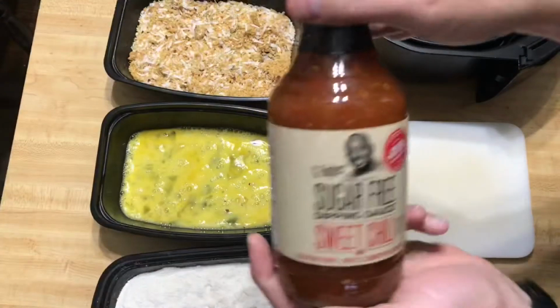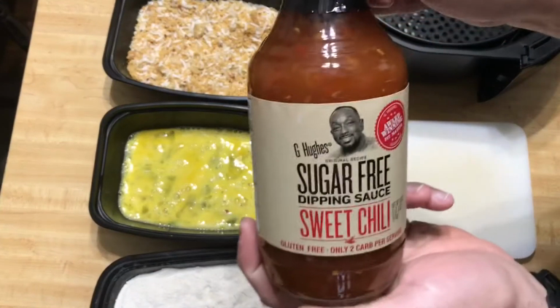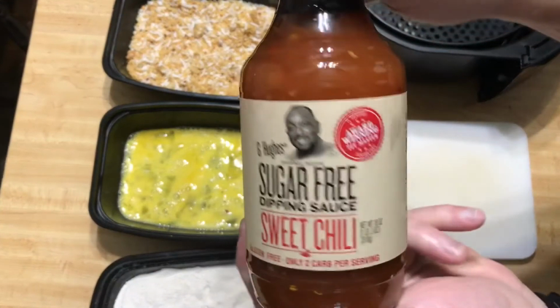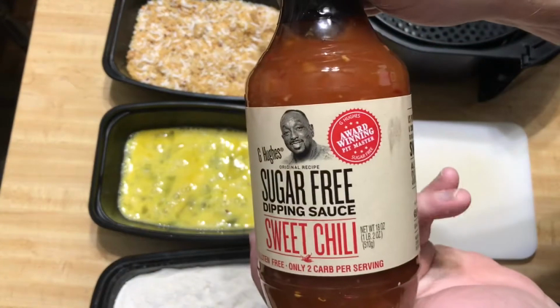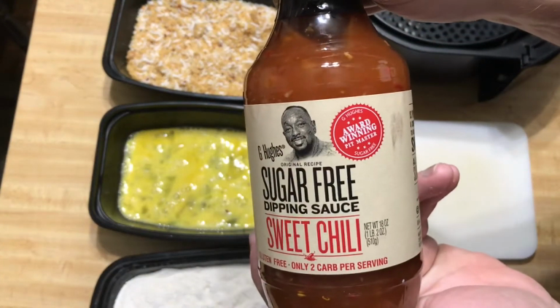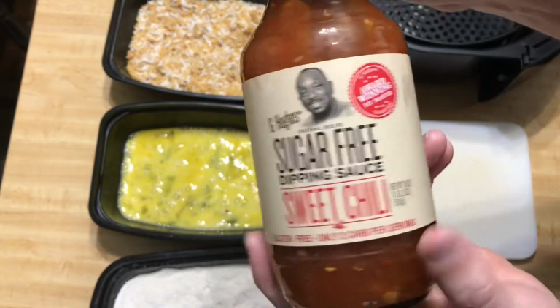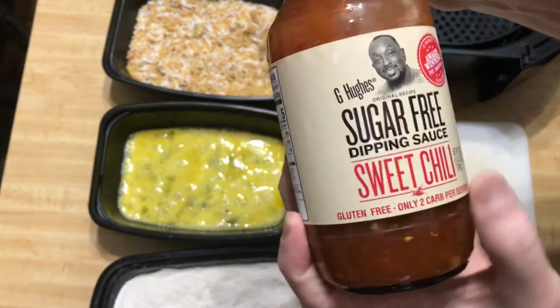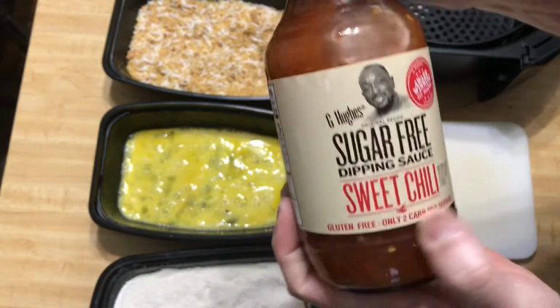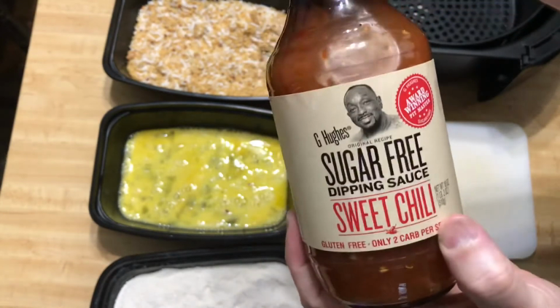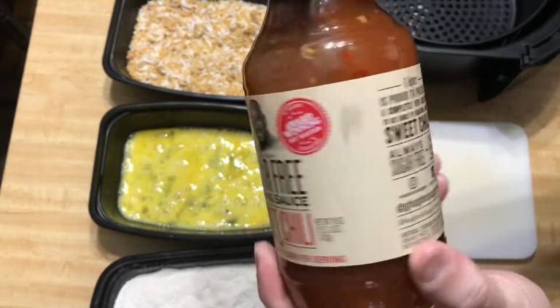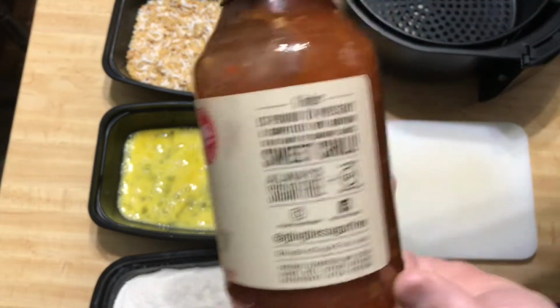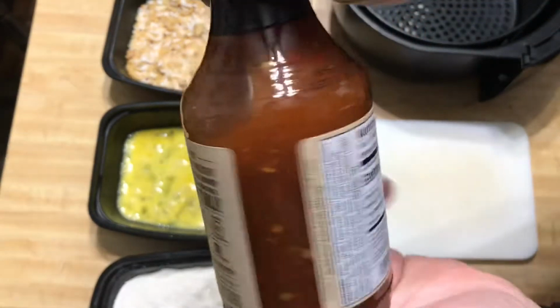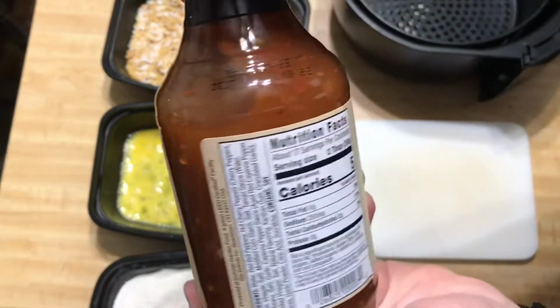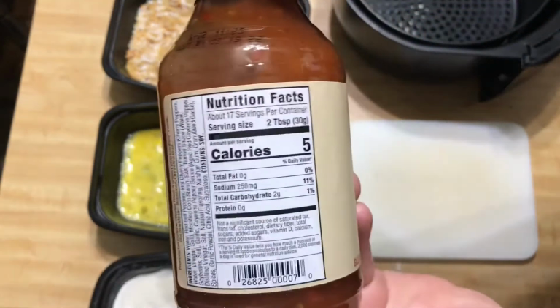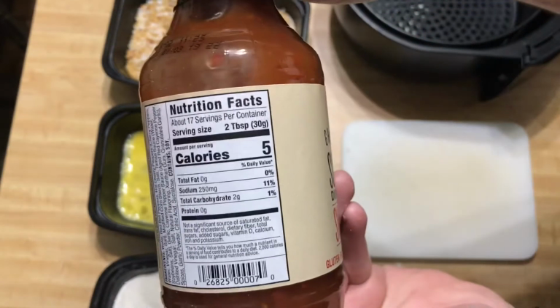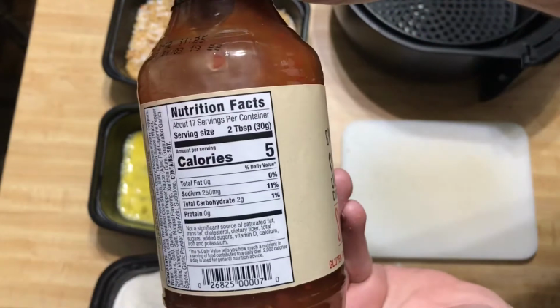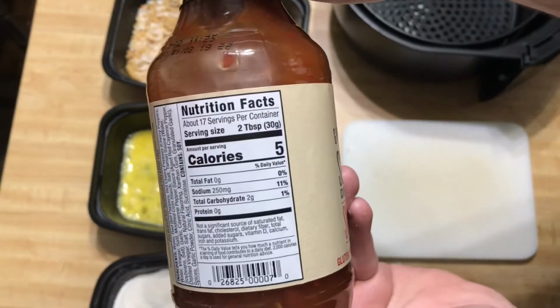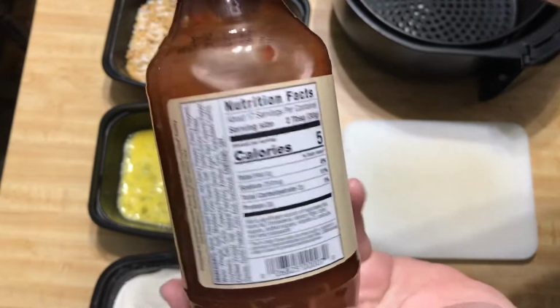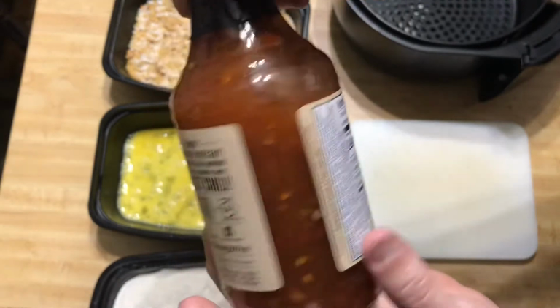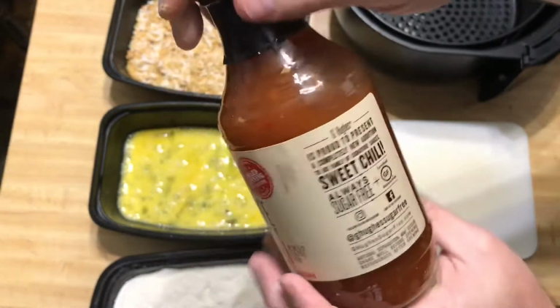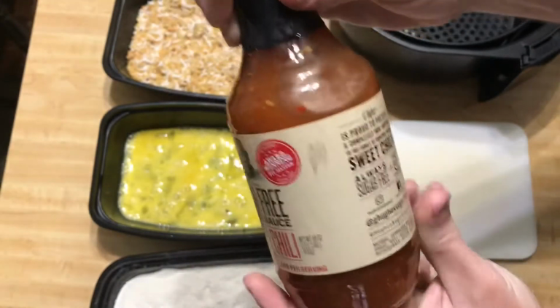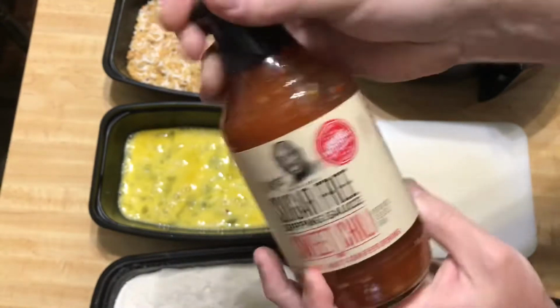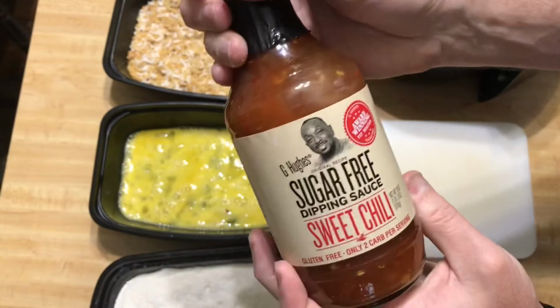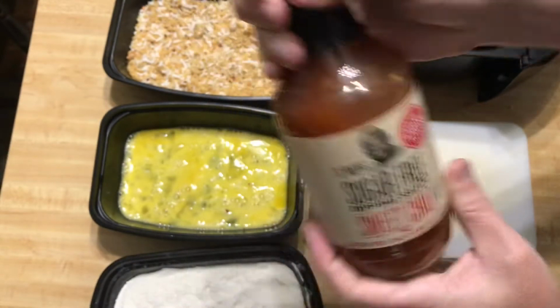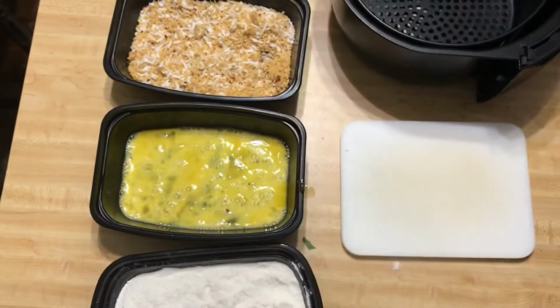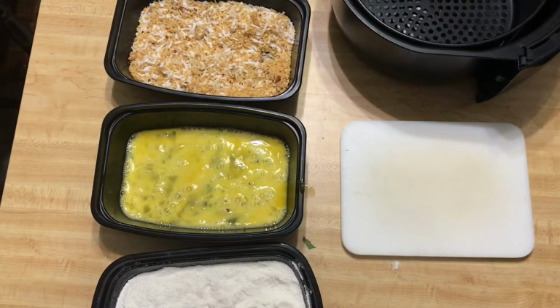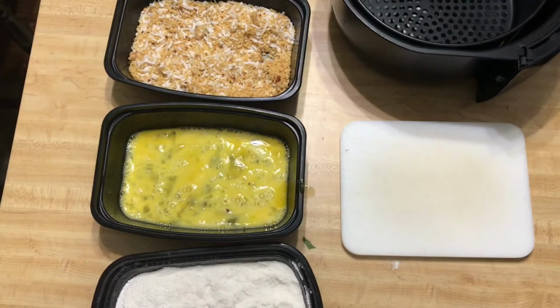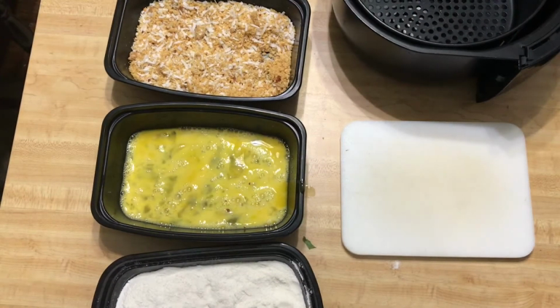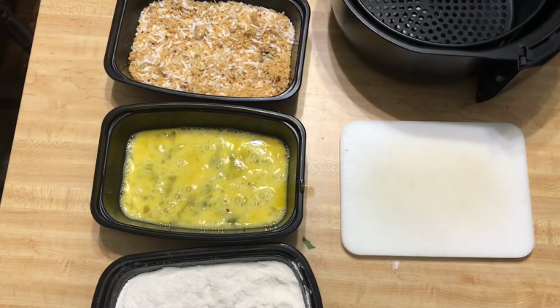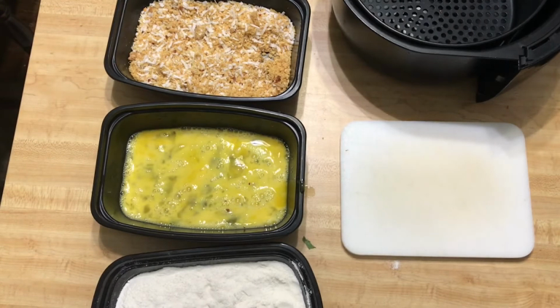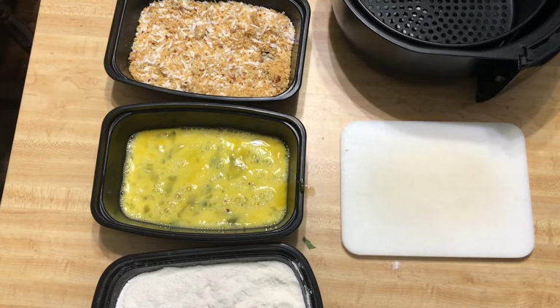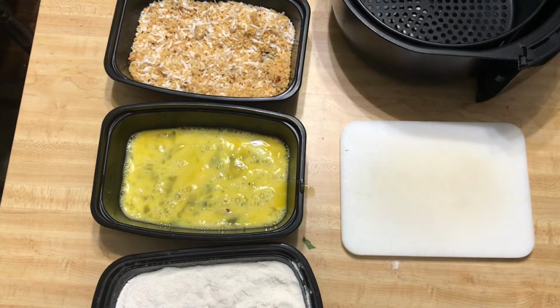Here's our dipping sauce we're going to be using today. It's from G. Hughes — it's a sugar-free sweet chili dipping sauce. Pretty standard as far as the G. Hughes line goes: it's sugar-free, low carb, and tastes pretty good as well.